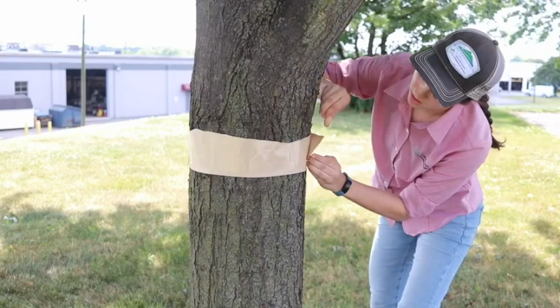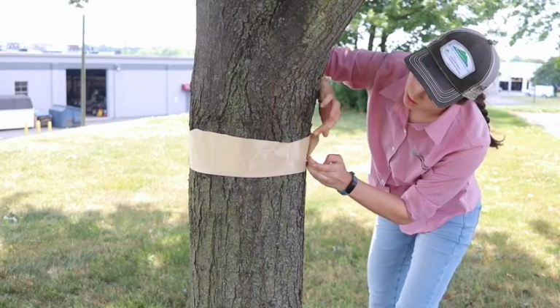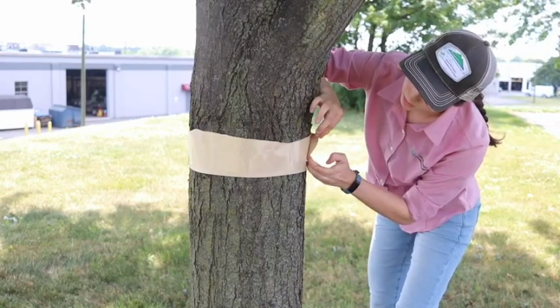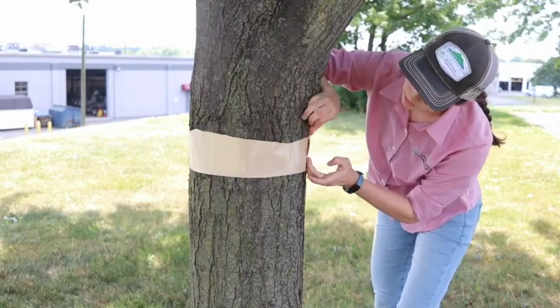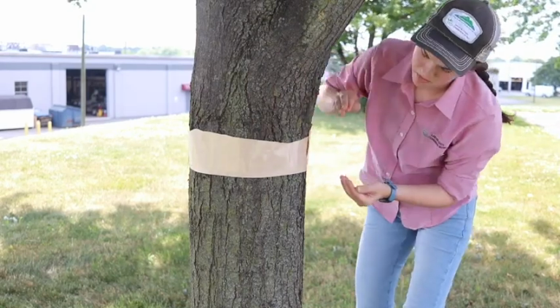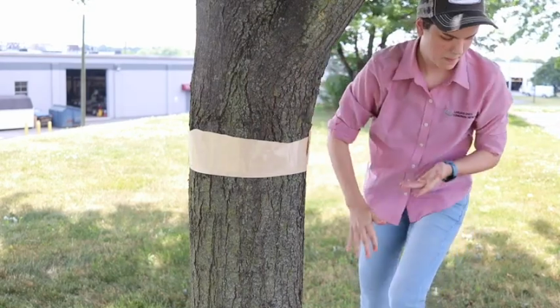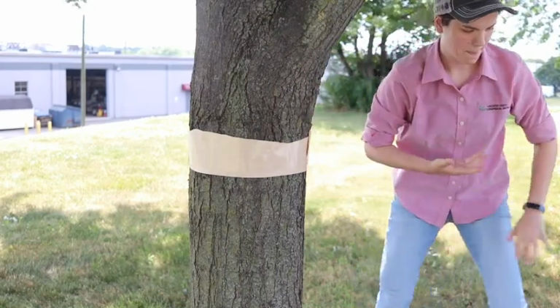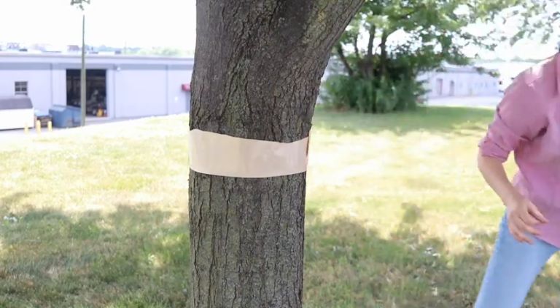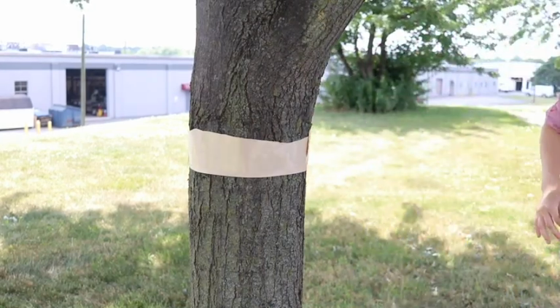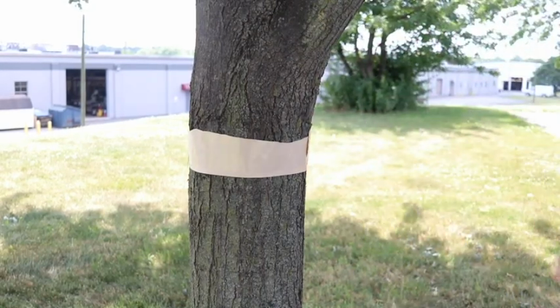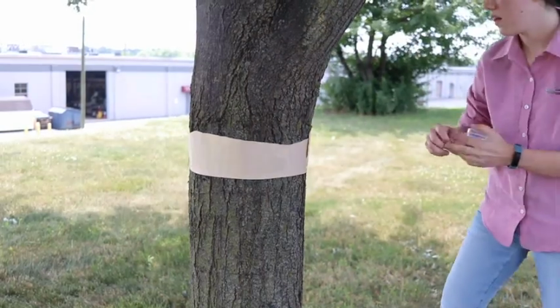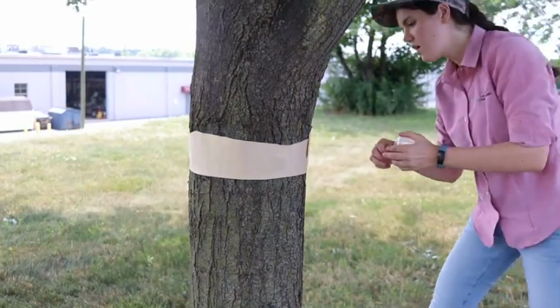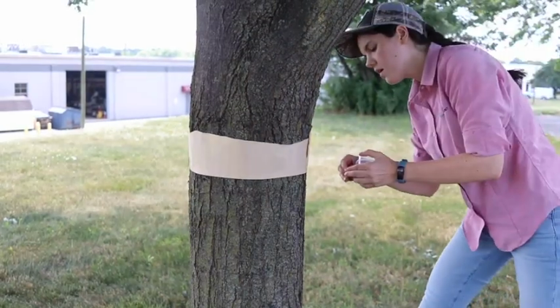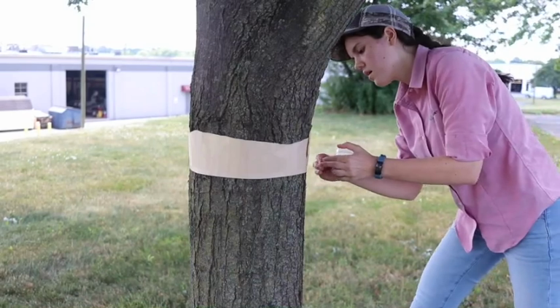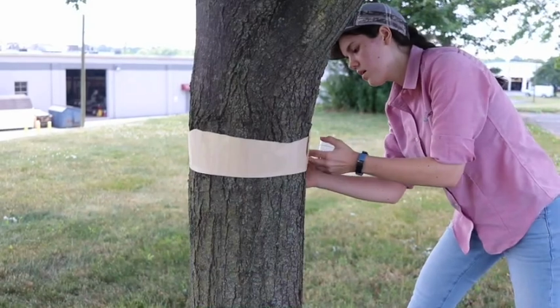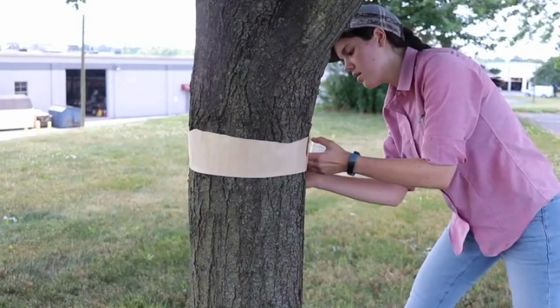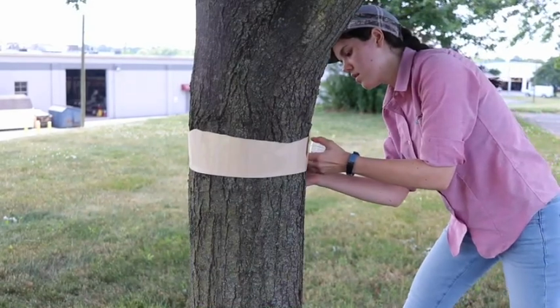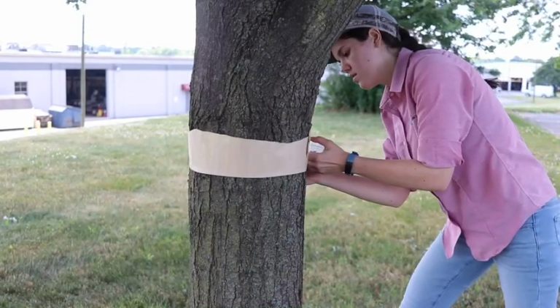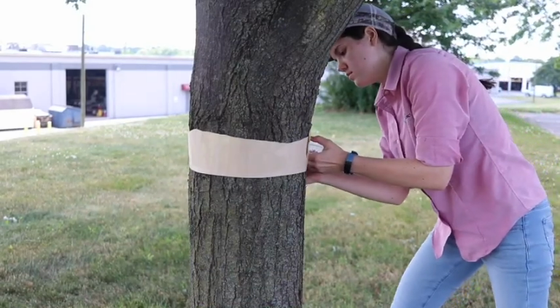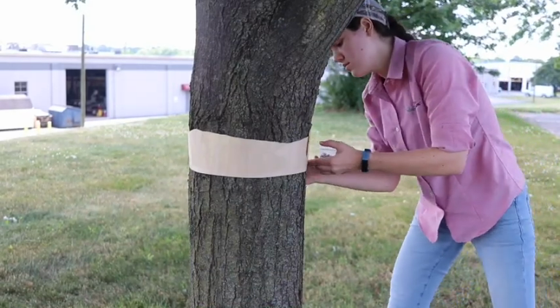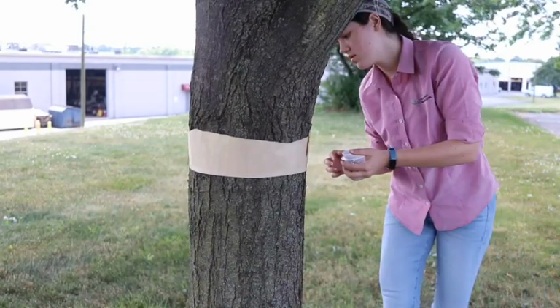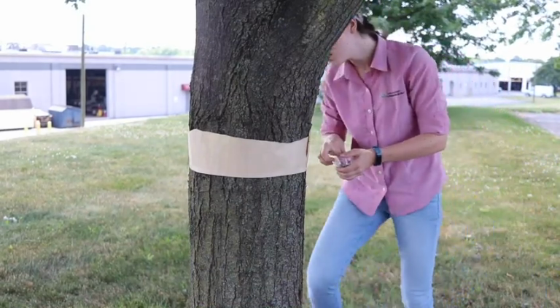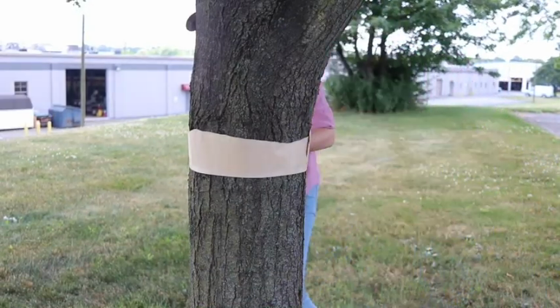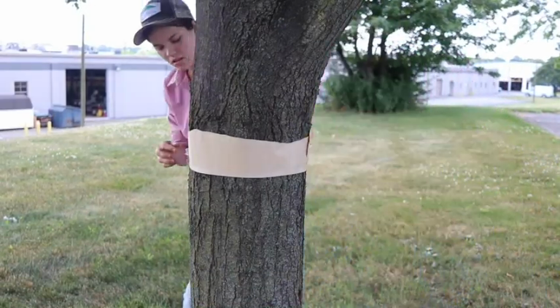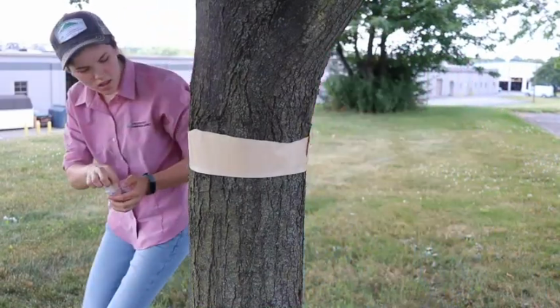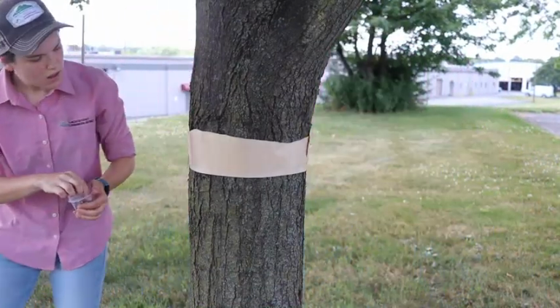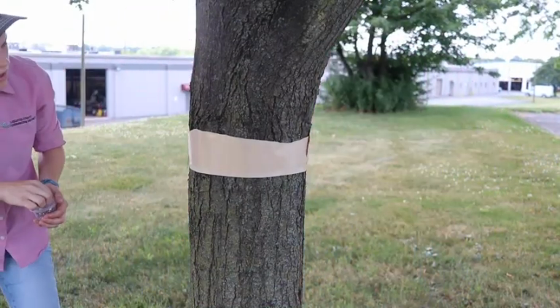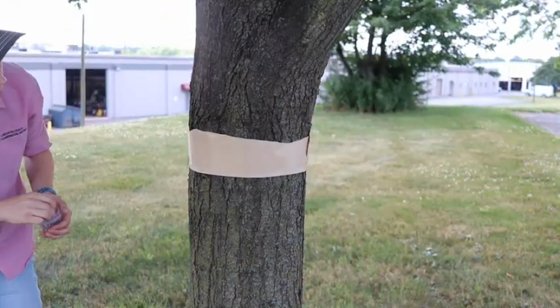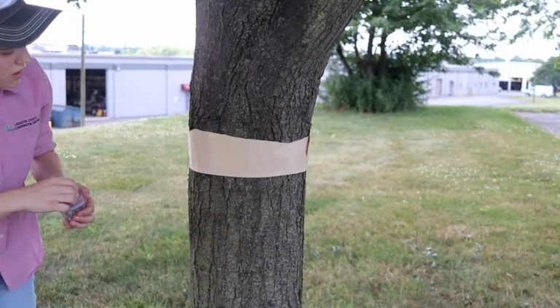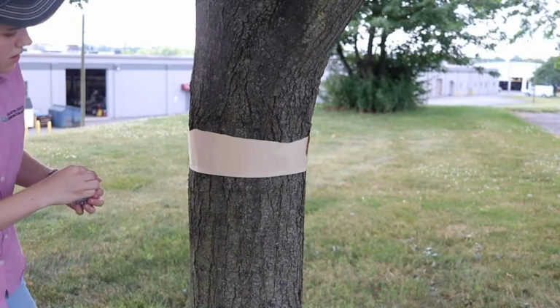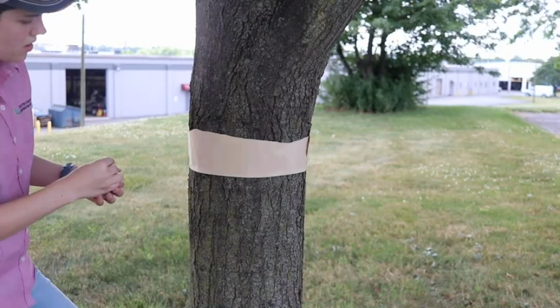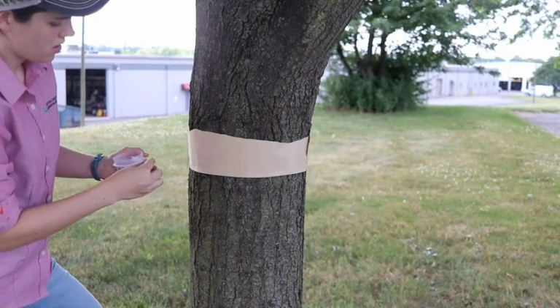Once you have your tape measured out, attach it to the tree and secure the bottom with push pins, or you can also use staples or anything else you can find around the house. You don't want them to be able to get under the cracks.